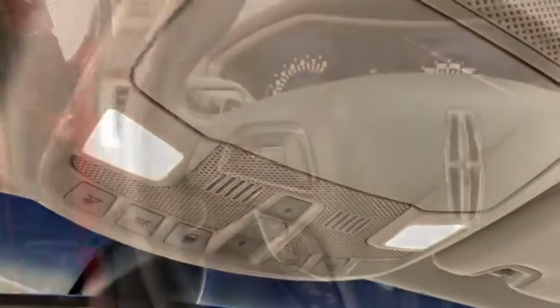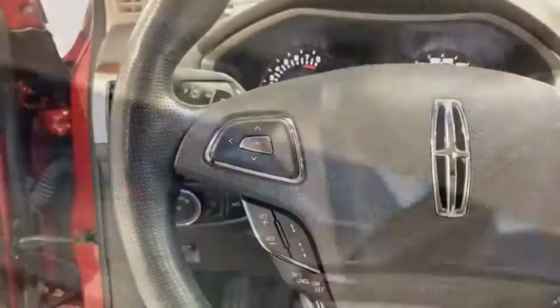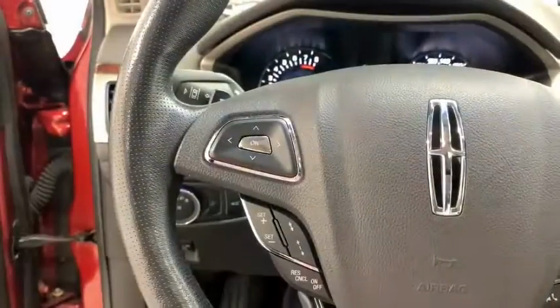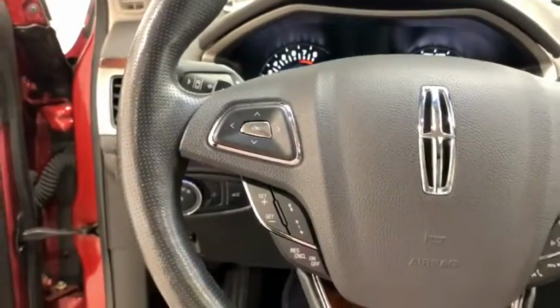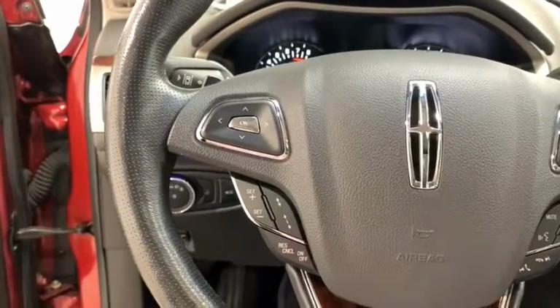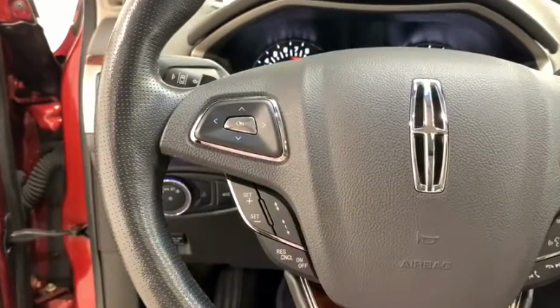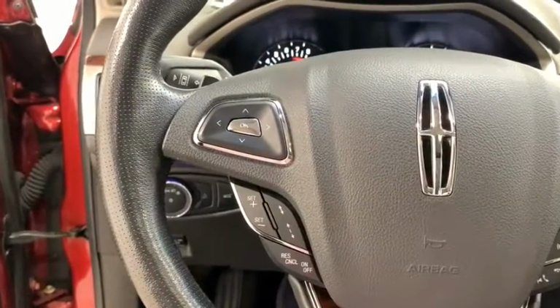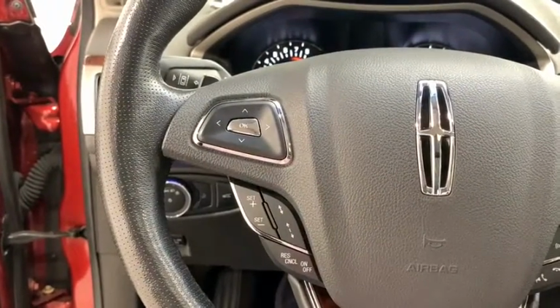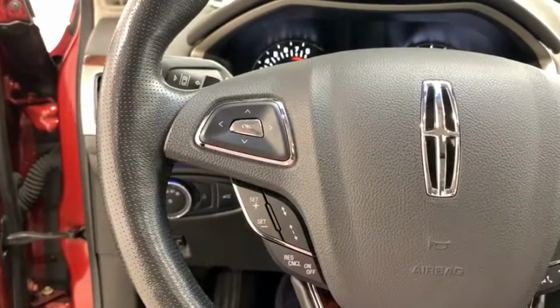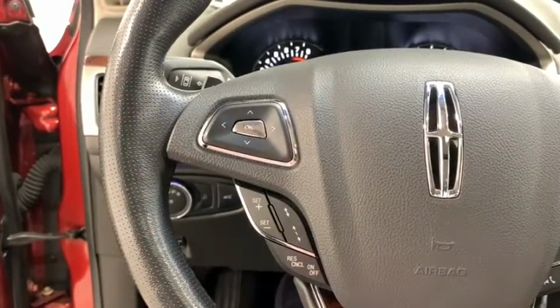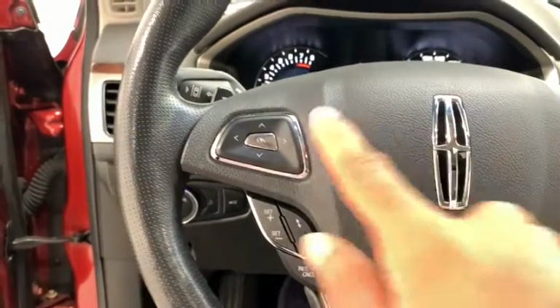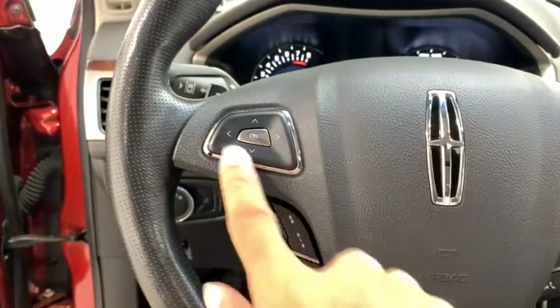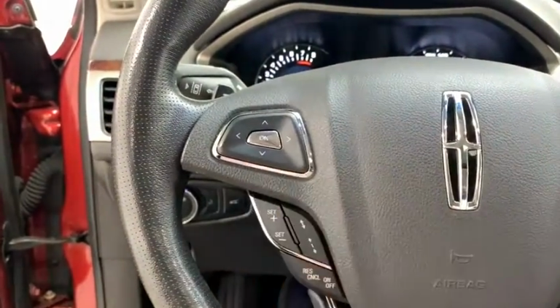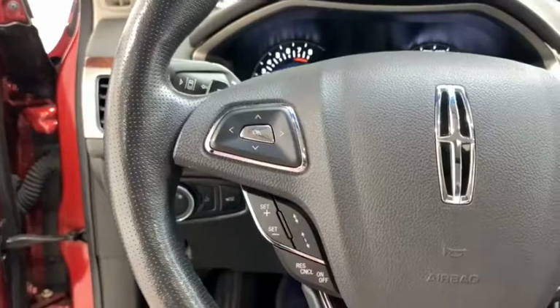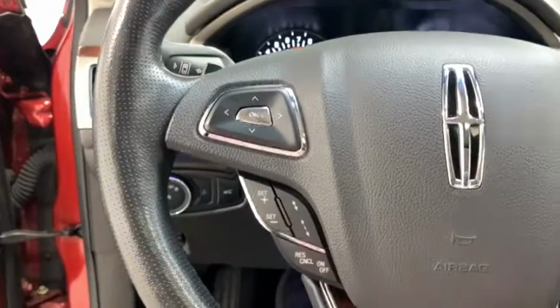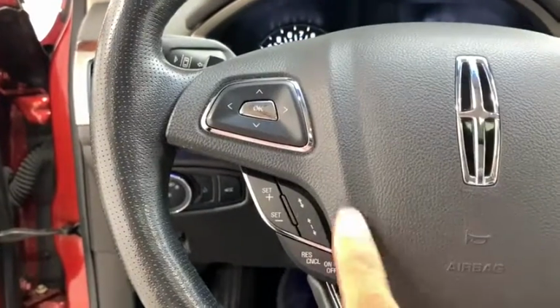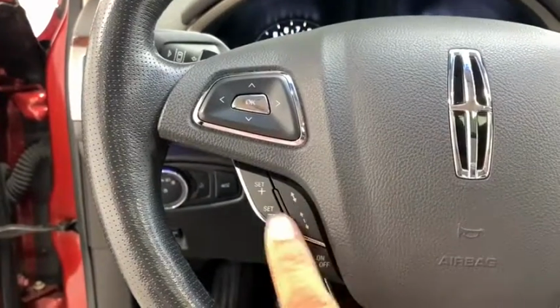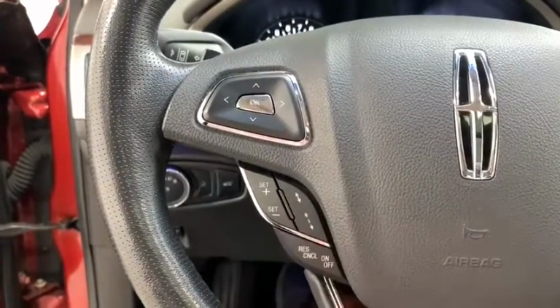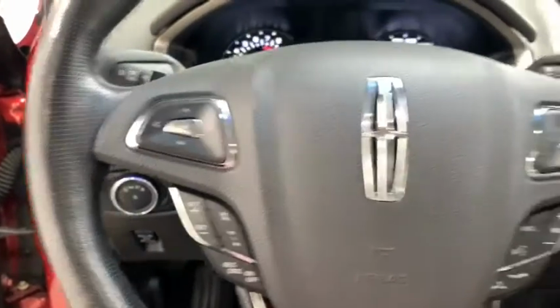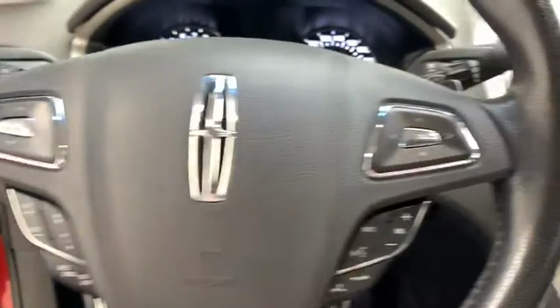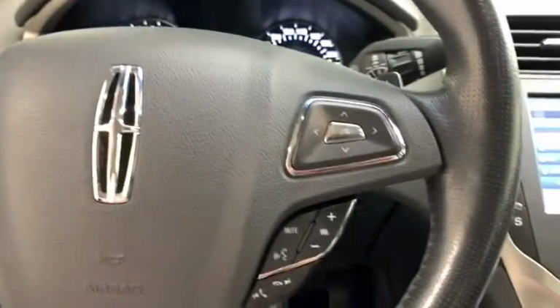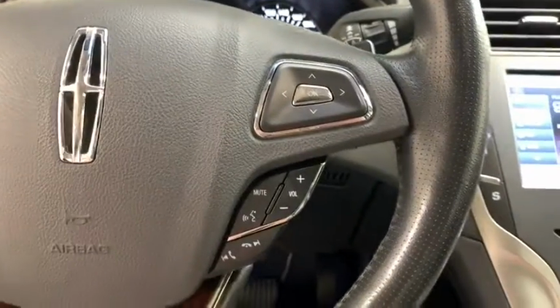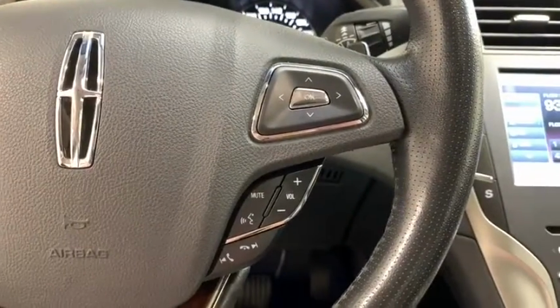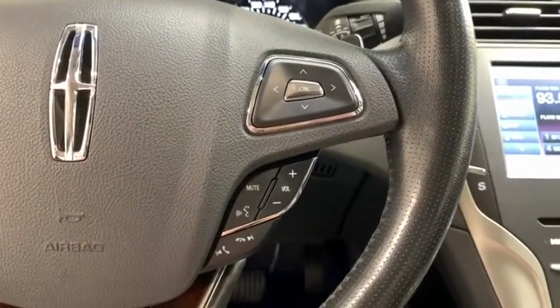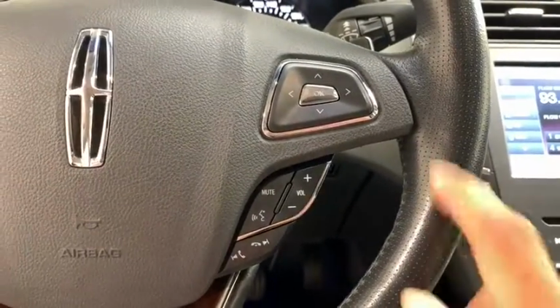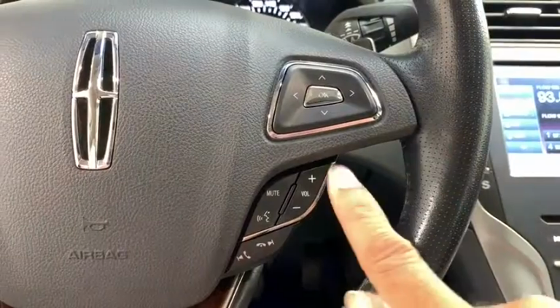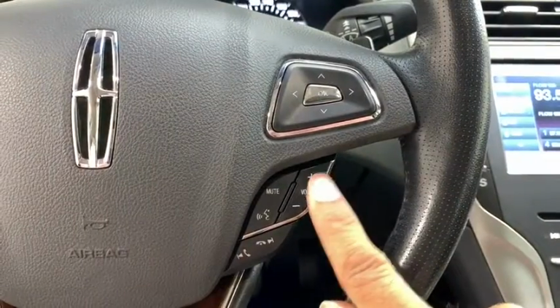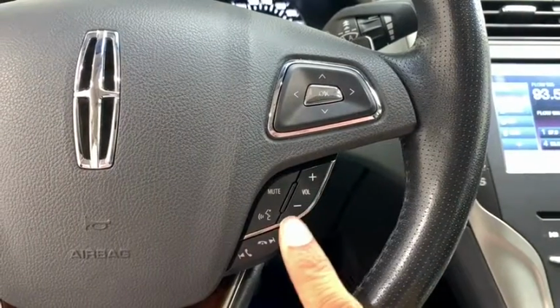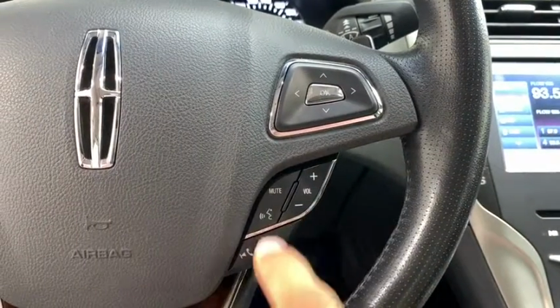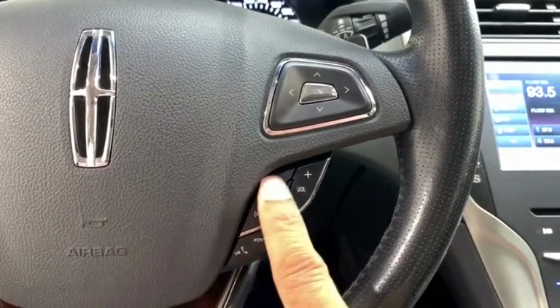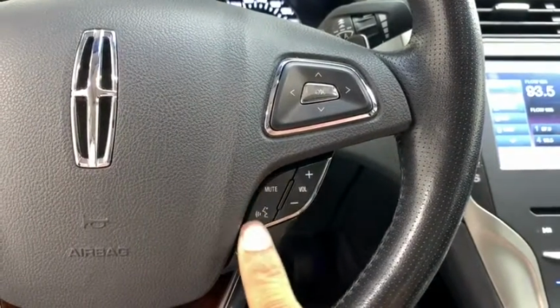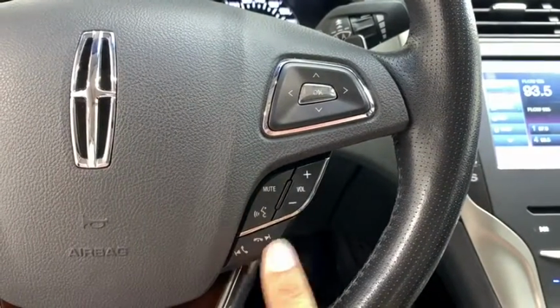On the left side of your leather wrapped steering wheel you have your driver information display controls as well as your cruise control. On the right hand side you have your media controls as well as your voice activated Bluetooth.